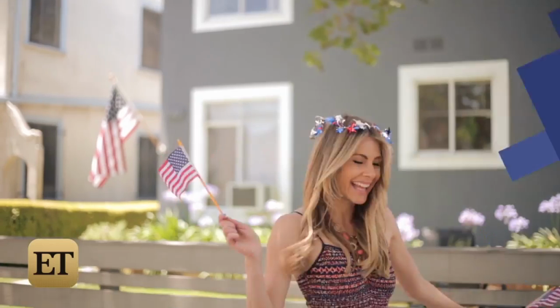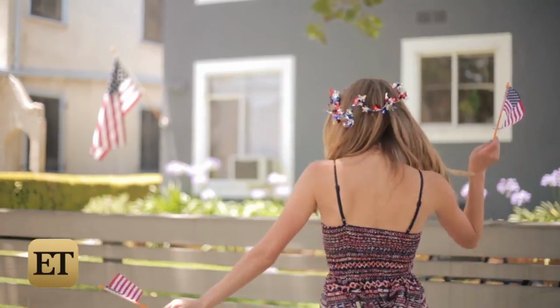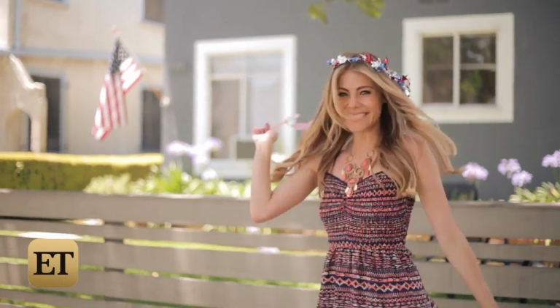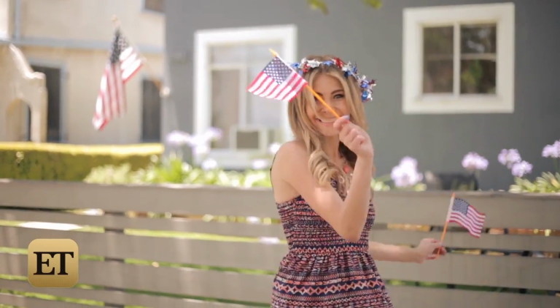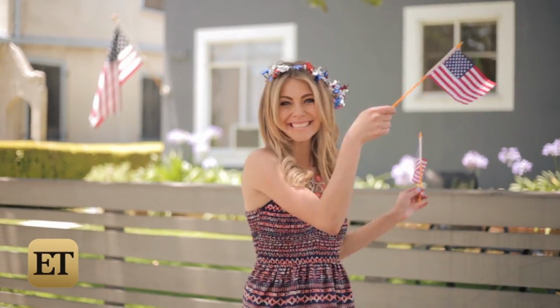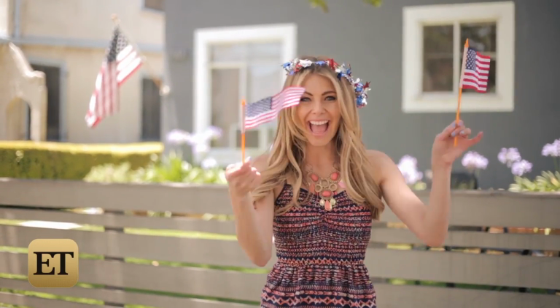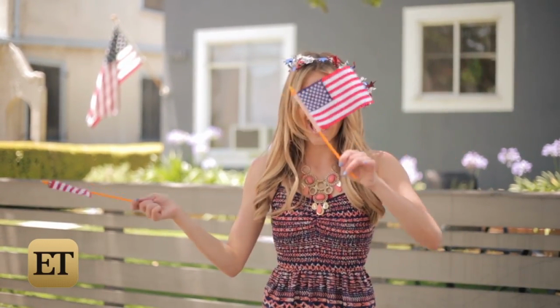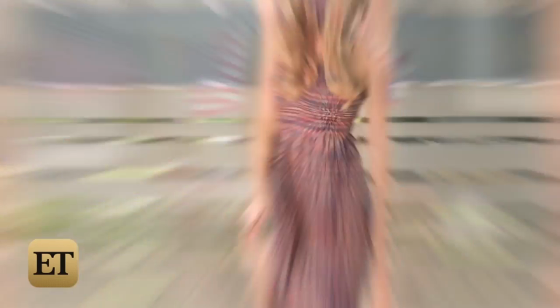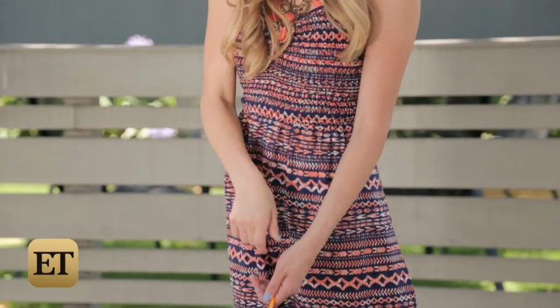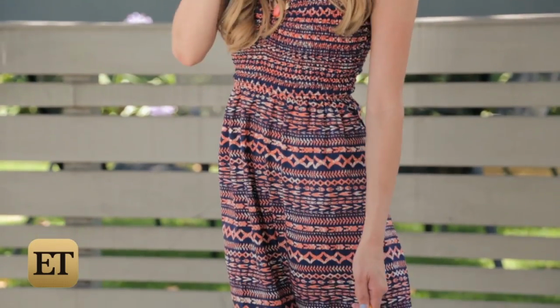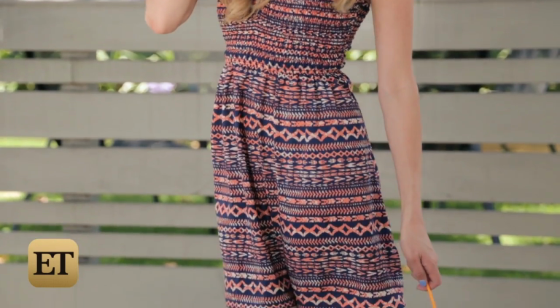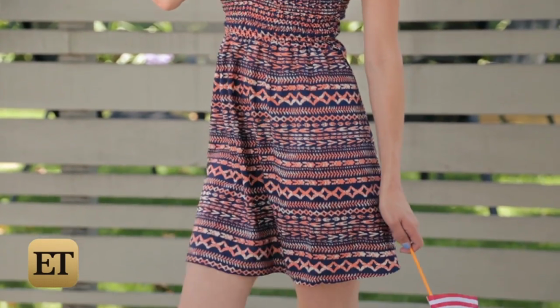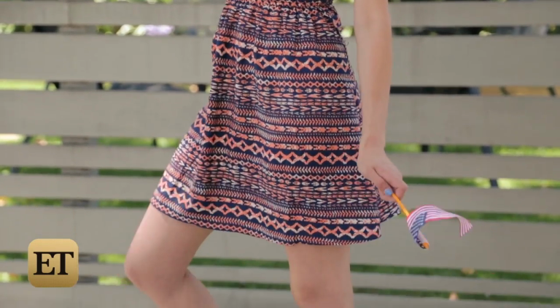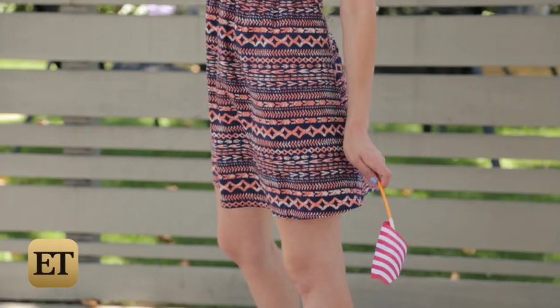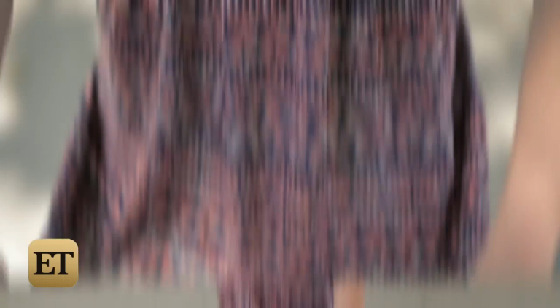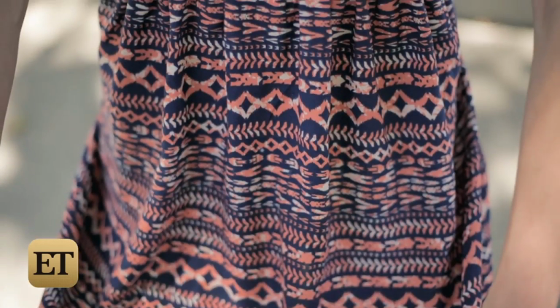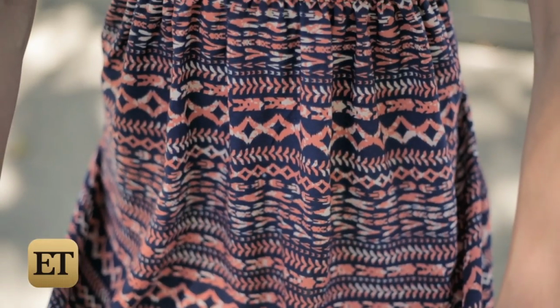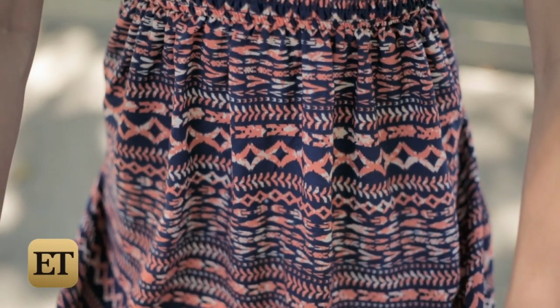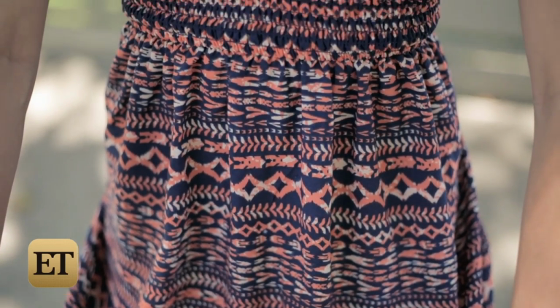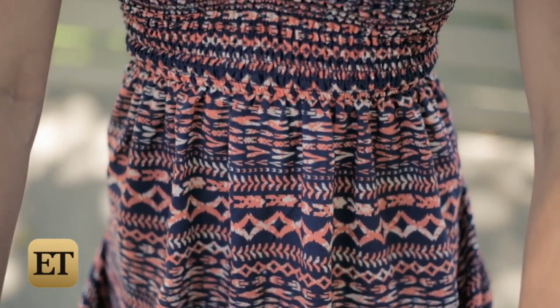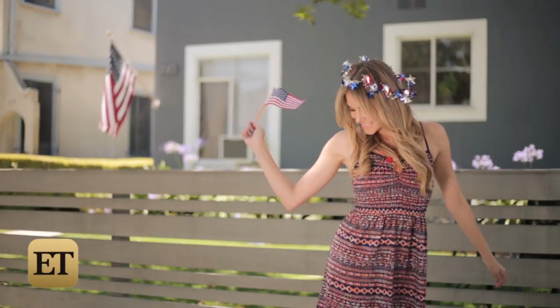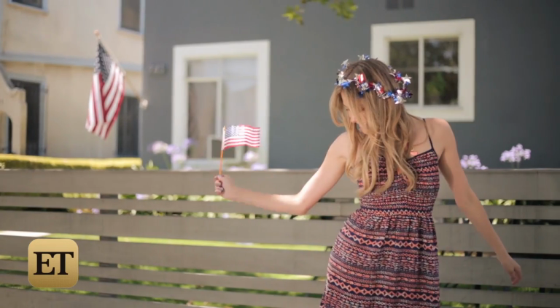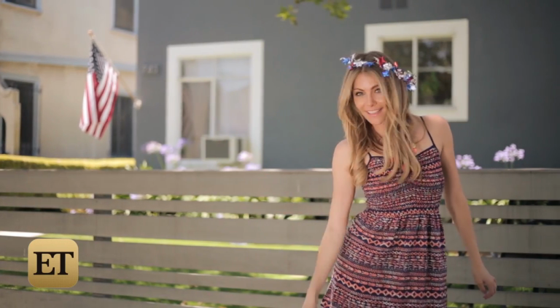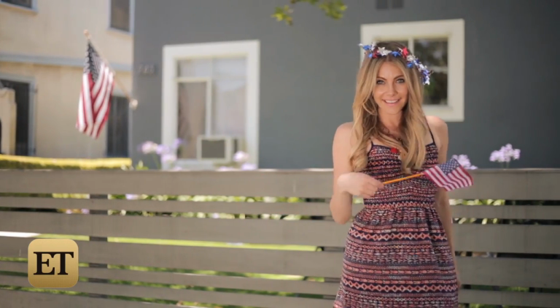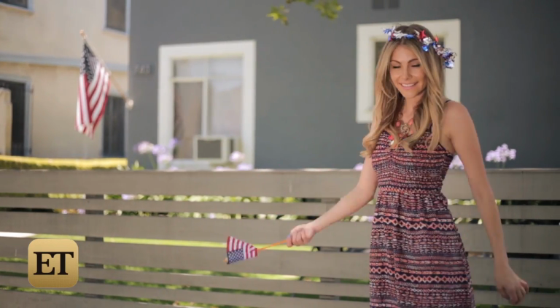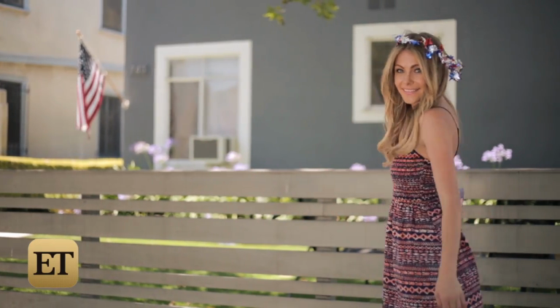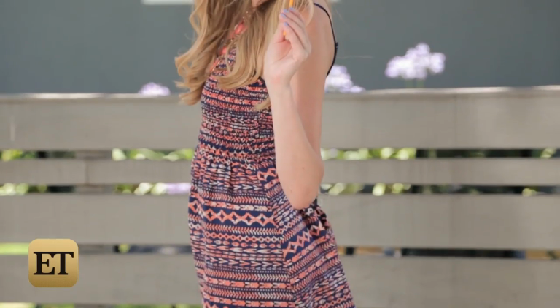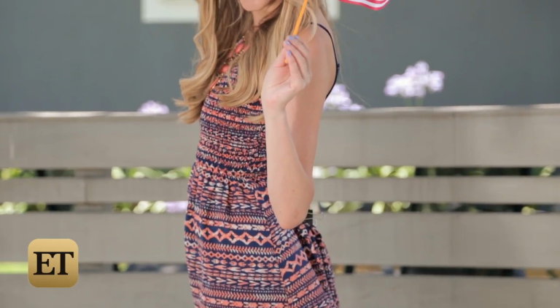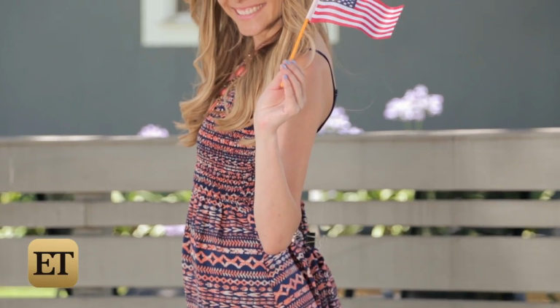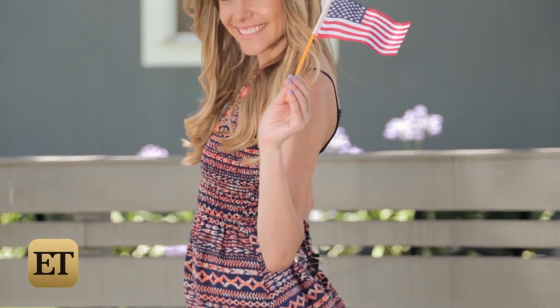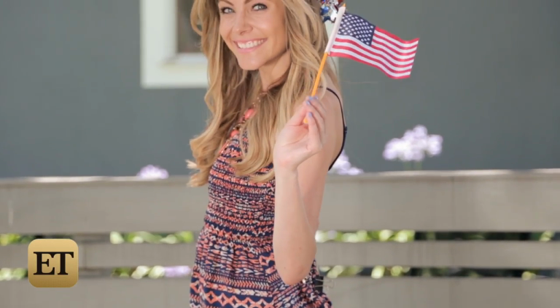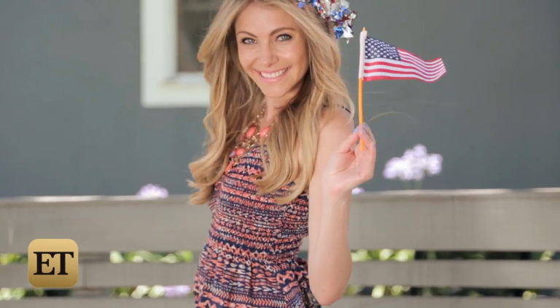It wouldn't be the 4th of July without some red, white, and blue, just like the pattern on this skinny strapped fit and flare dress. The mismatched funky print gives off a subtle patriotic vibe without the in-your-face stars and stripes, which is why you can wave this flag around with pride.